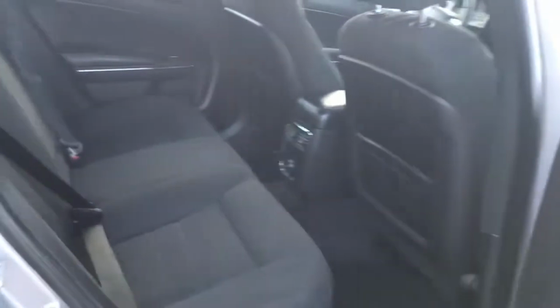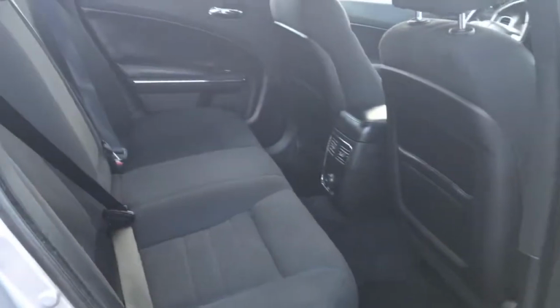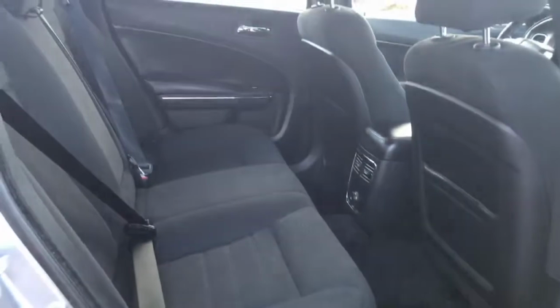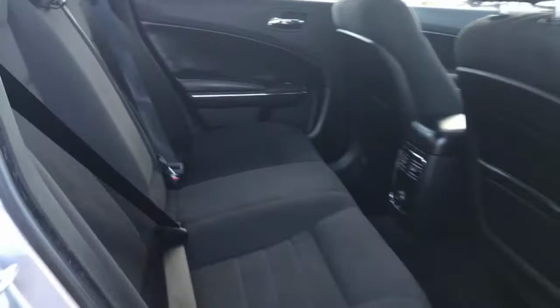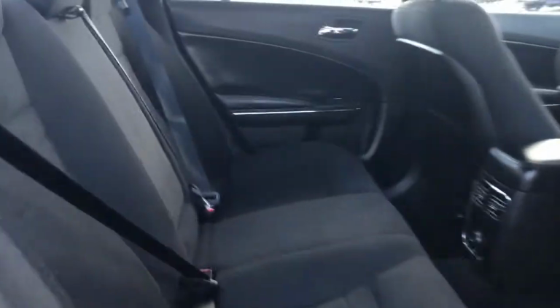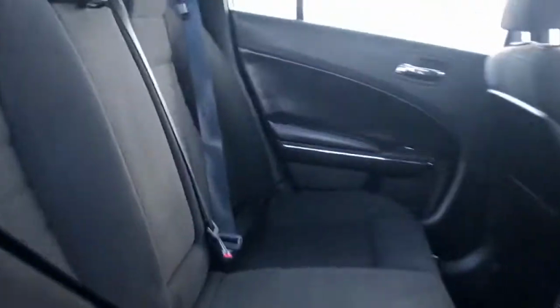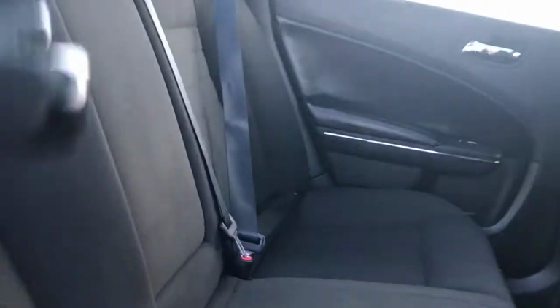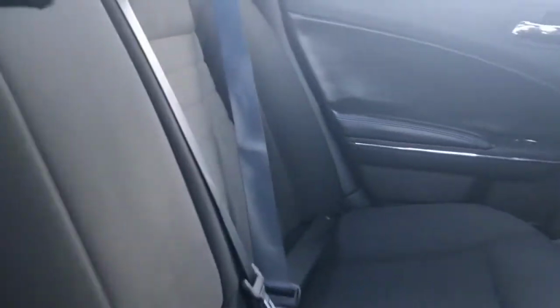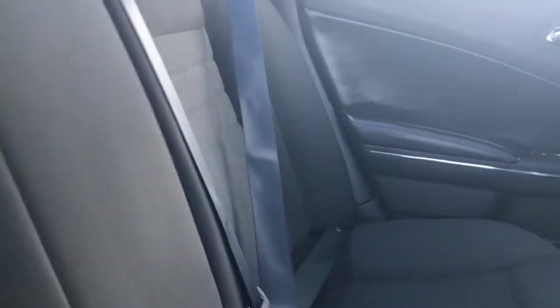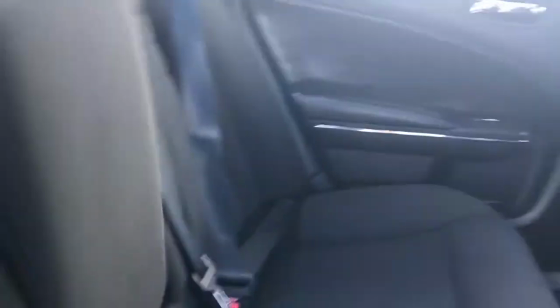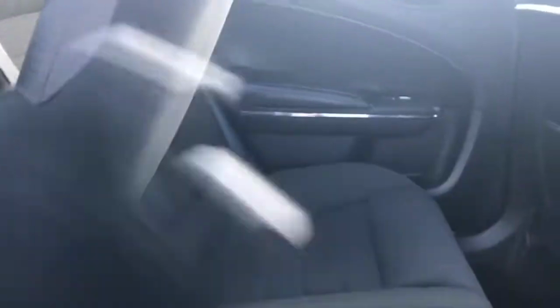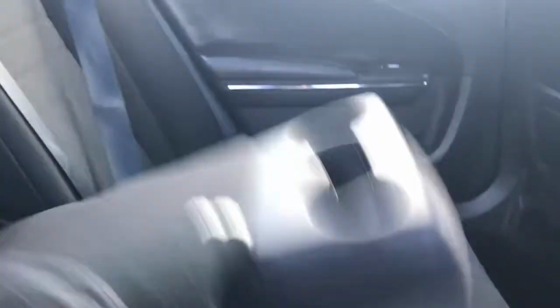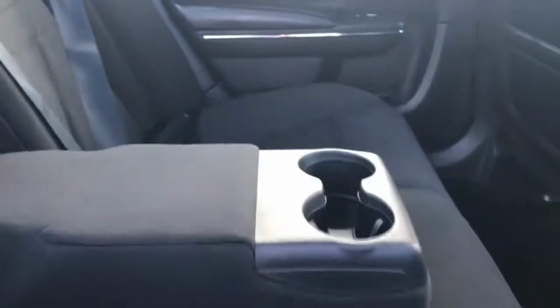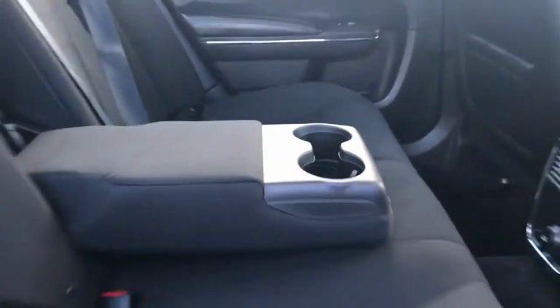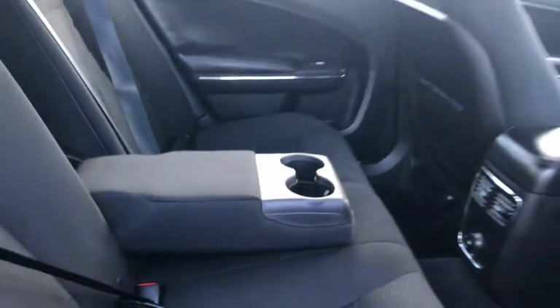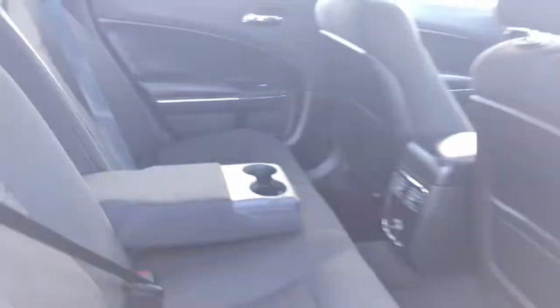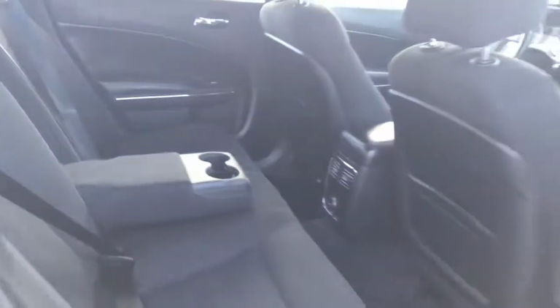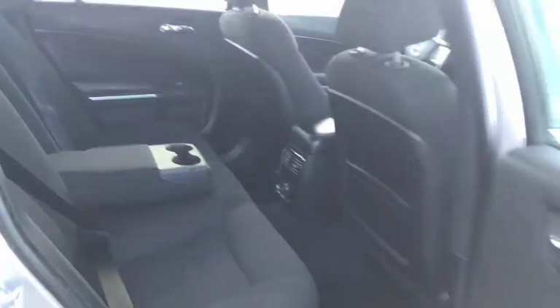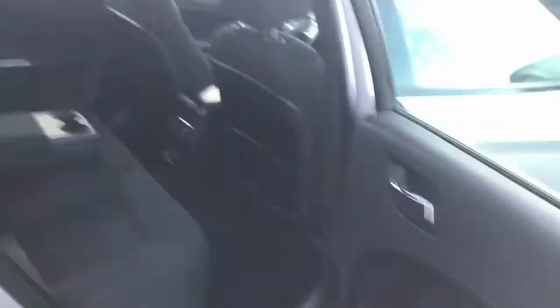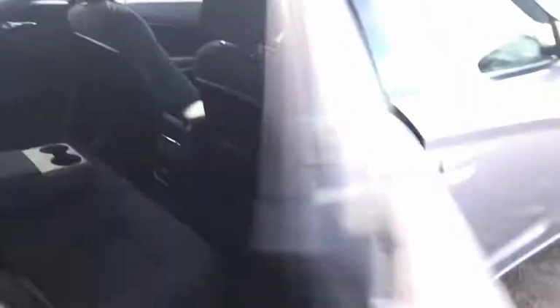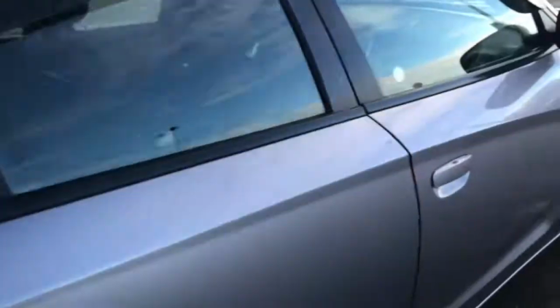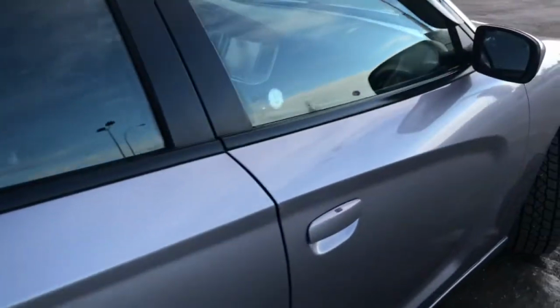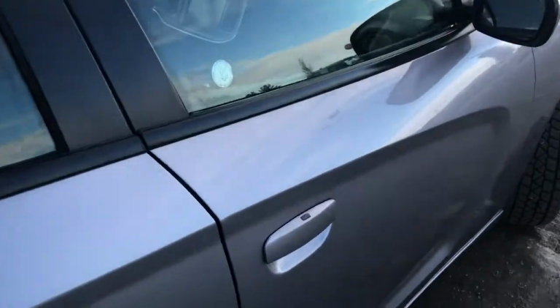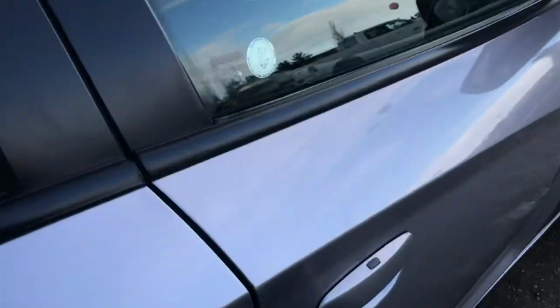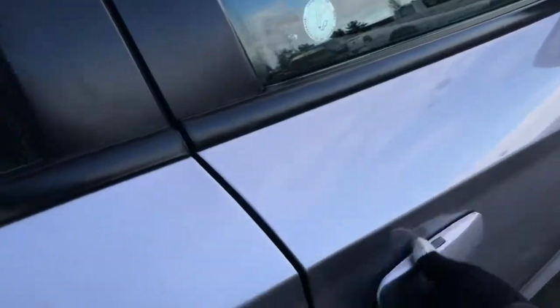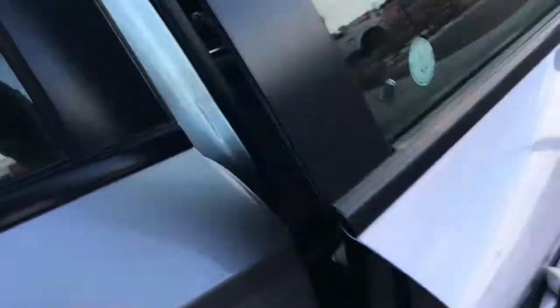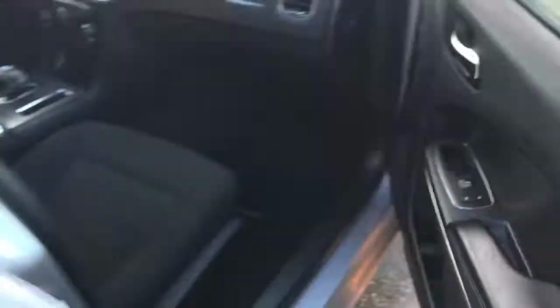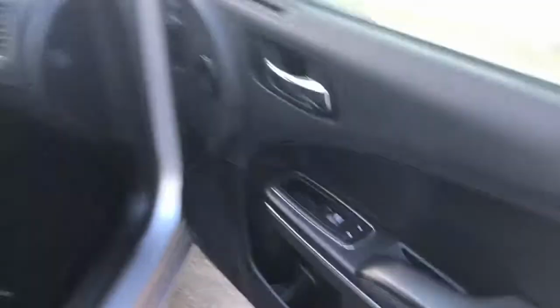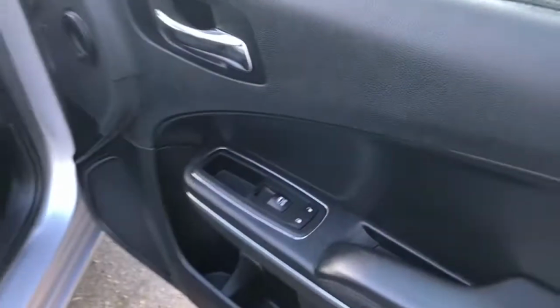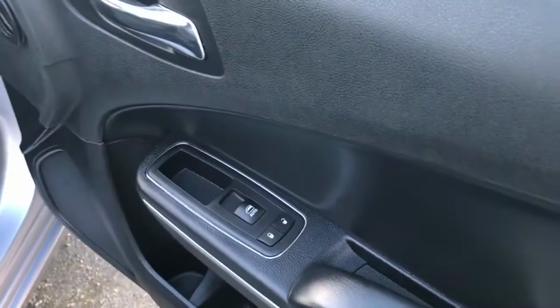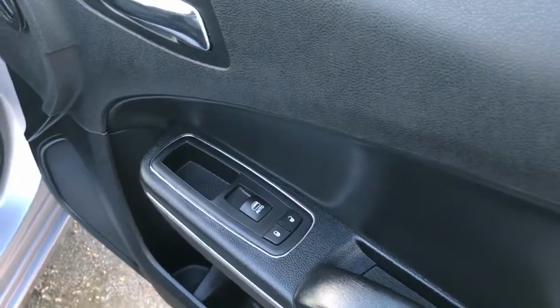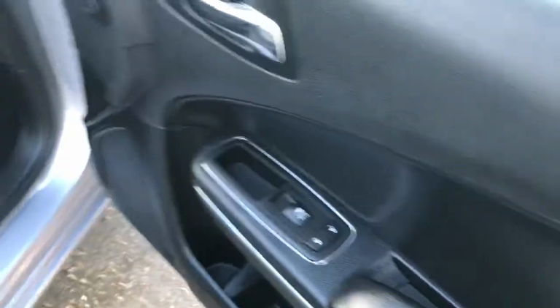This middle seat does fold down, just giving you those two extra cup holders. Lots of leg space. Keyless entry on the passenger front as well as your power locks and your power windows.